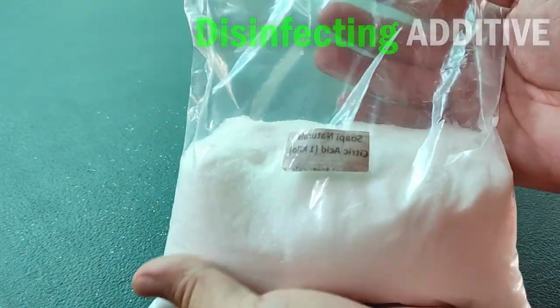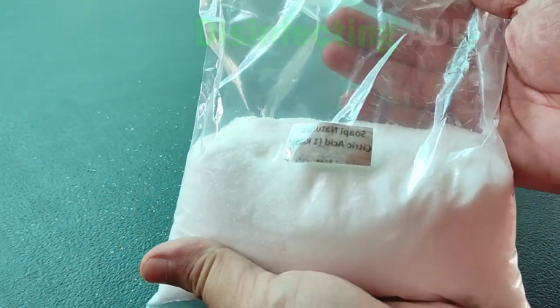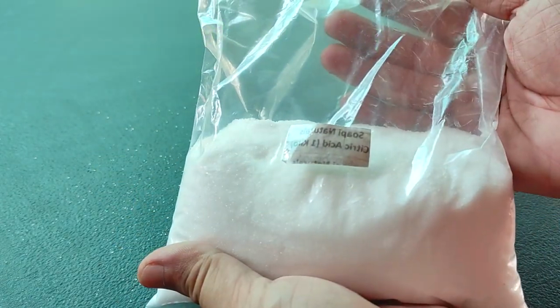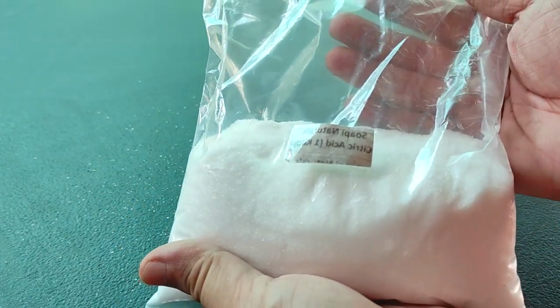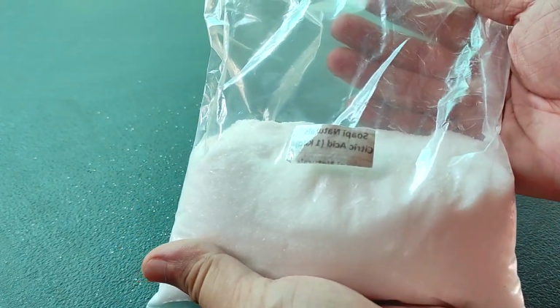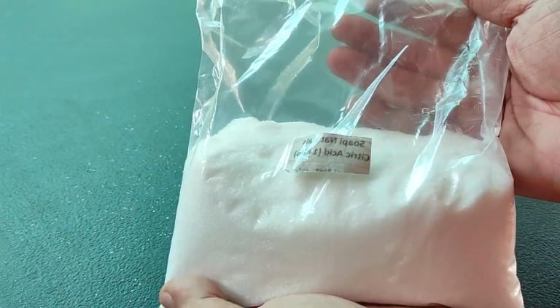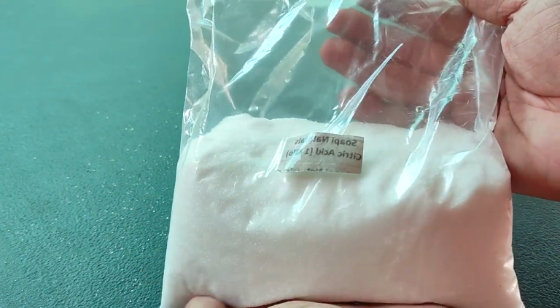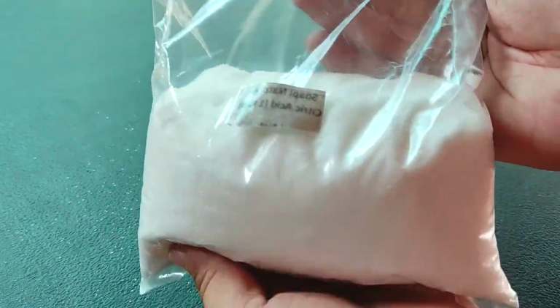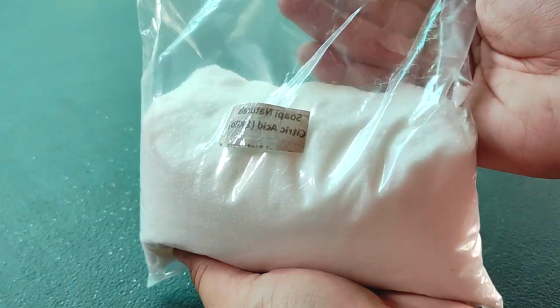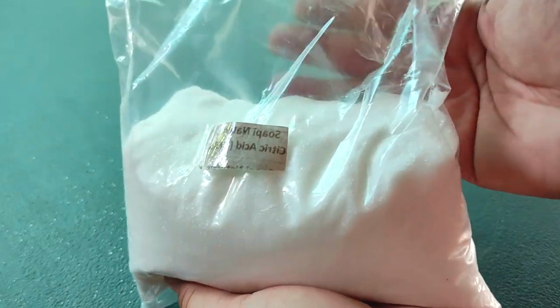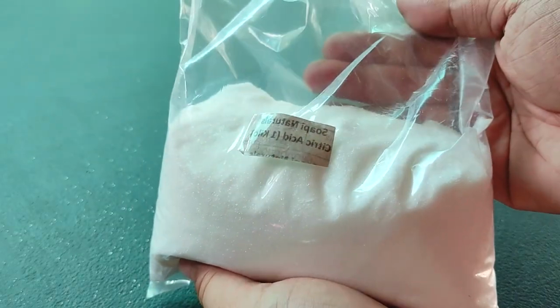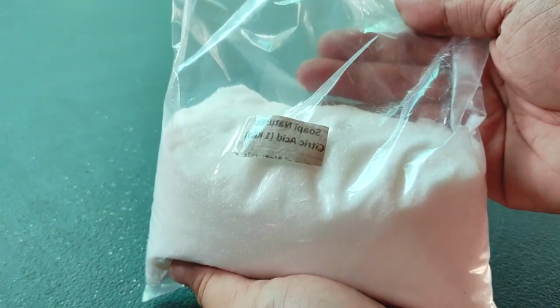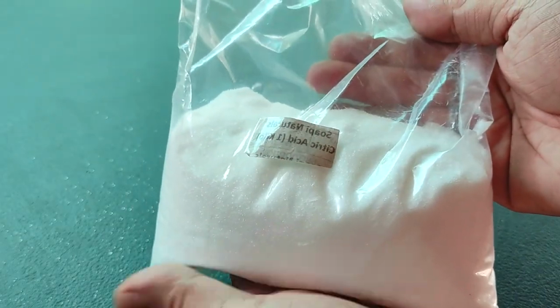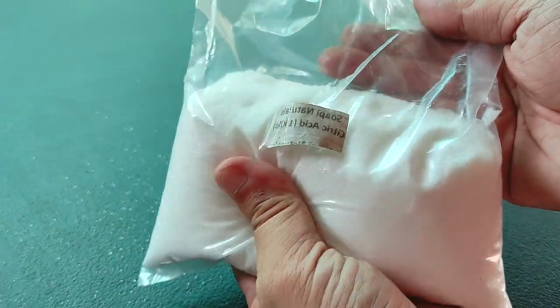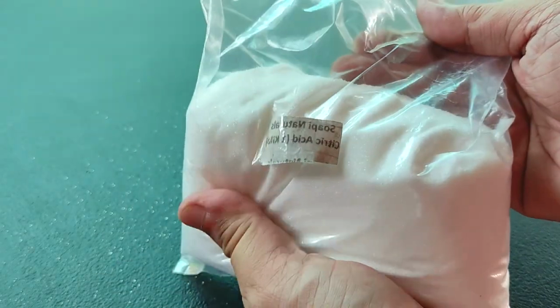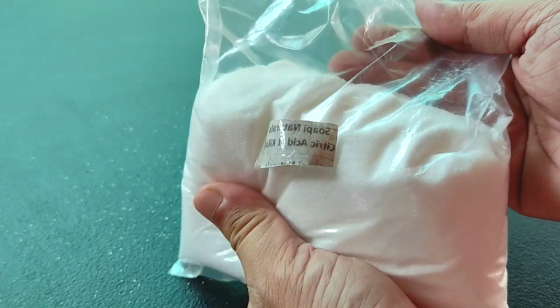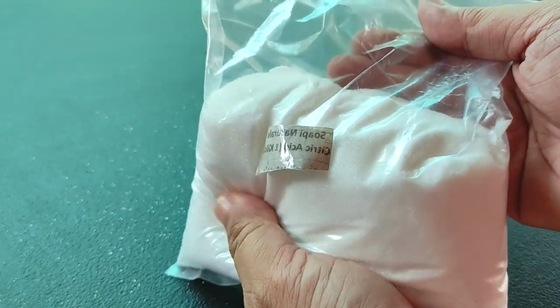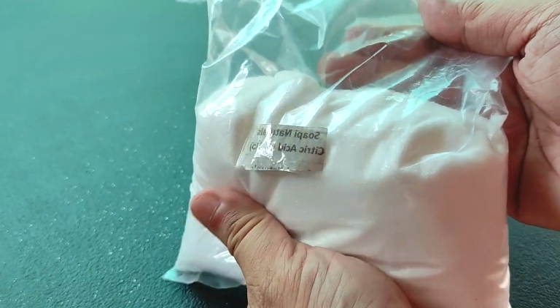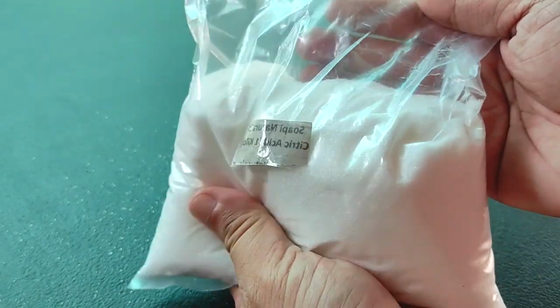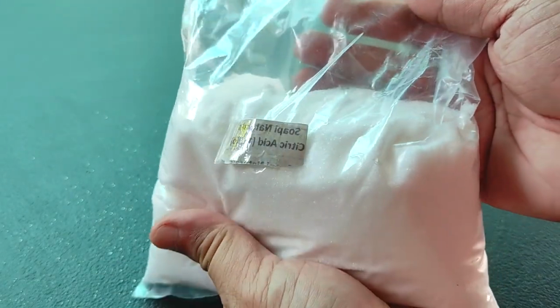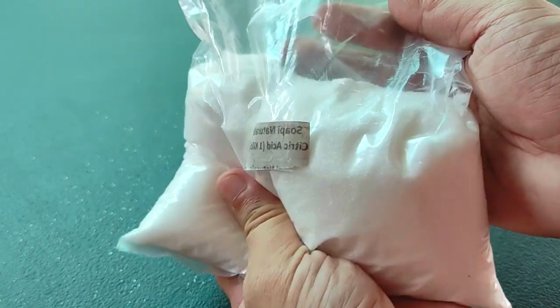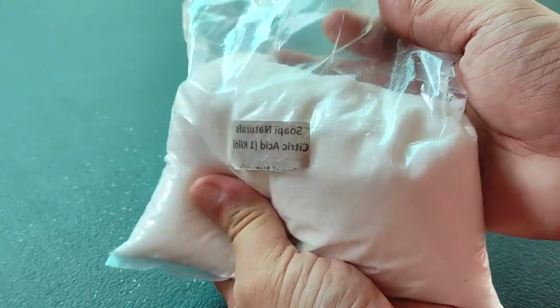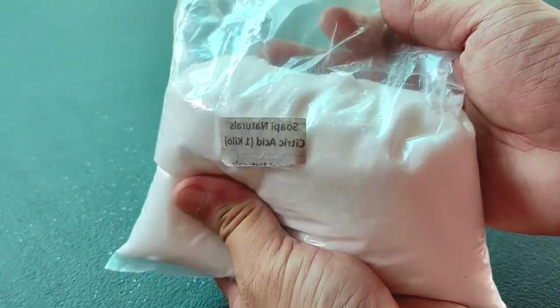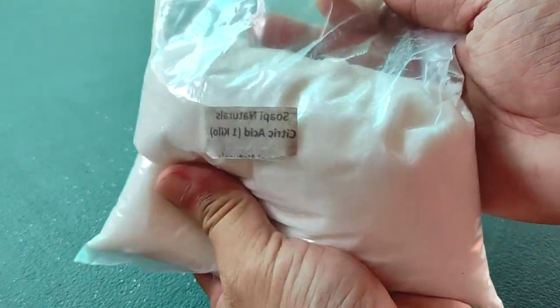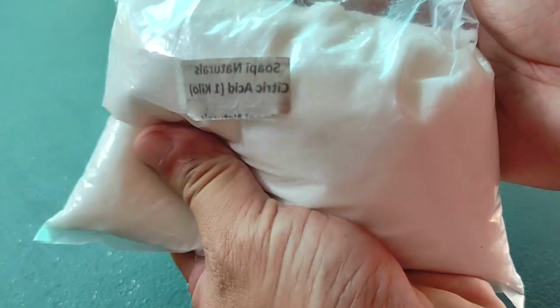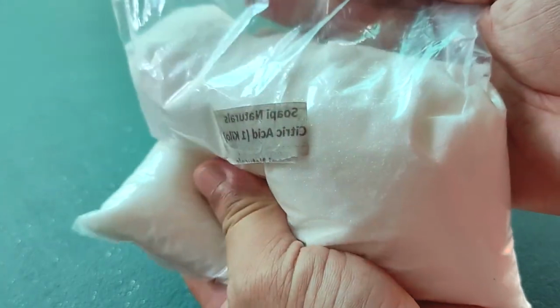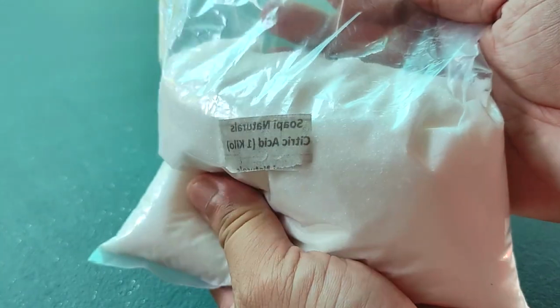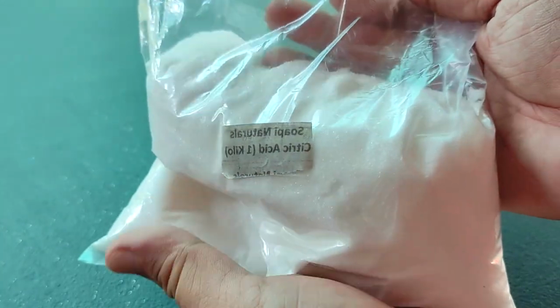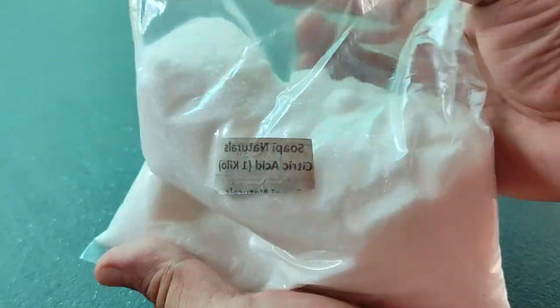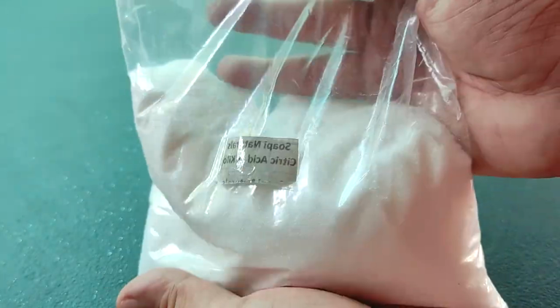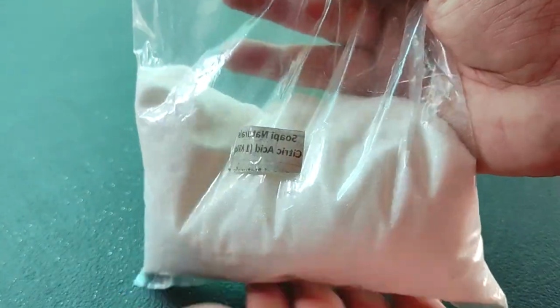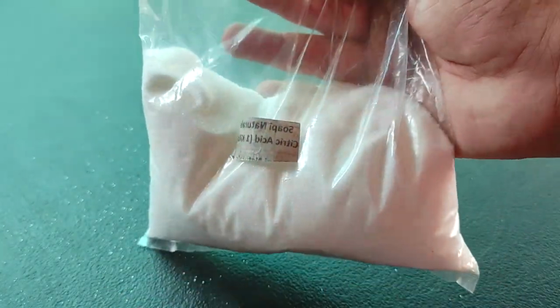And it's that cleaning and disinfecting application we're going to explore today. In fact, did you know that citric acid is the active ingredient in some bathroom and kitchen cleaning solutions?